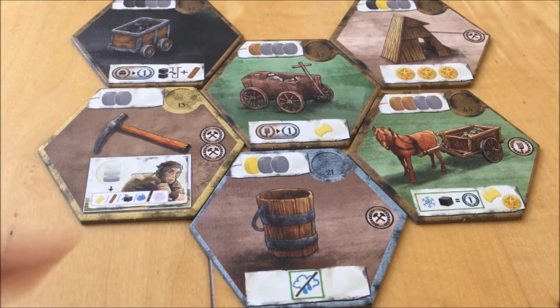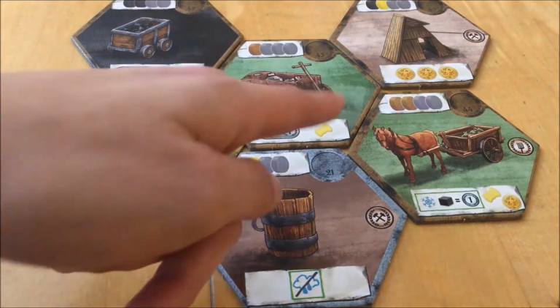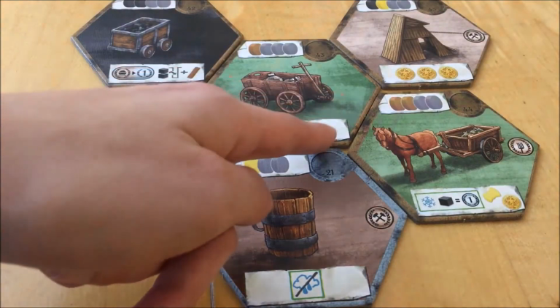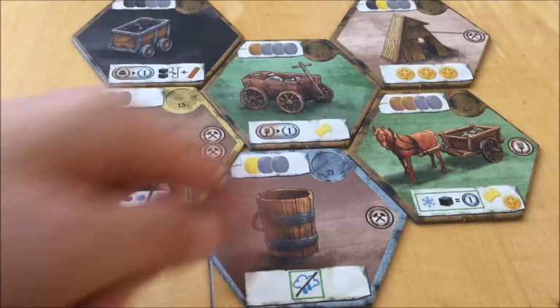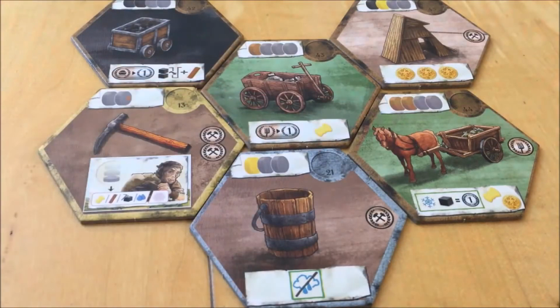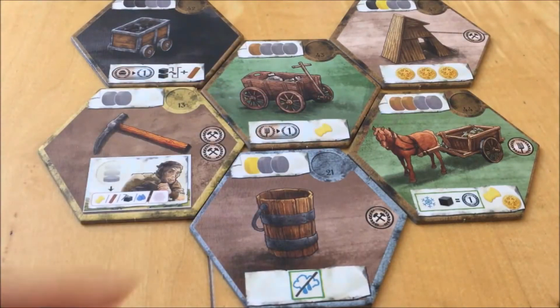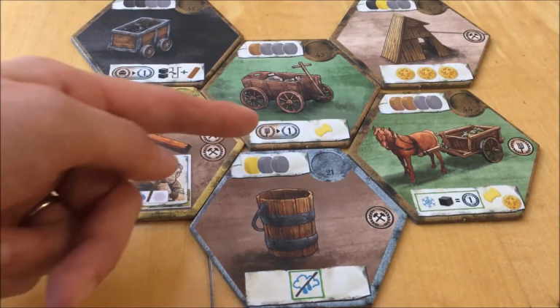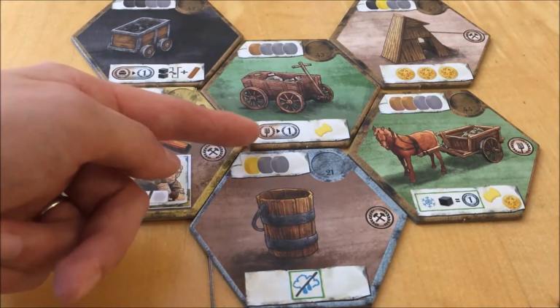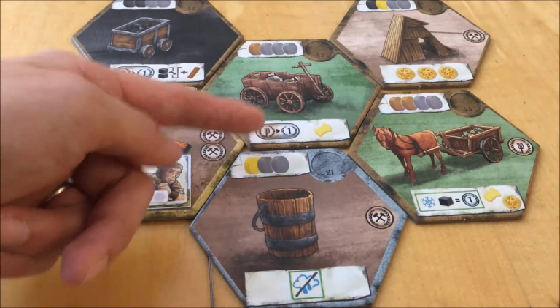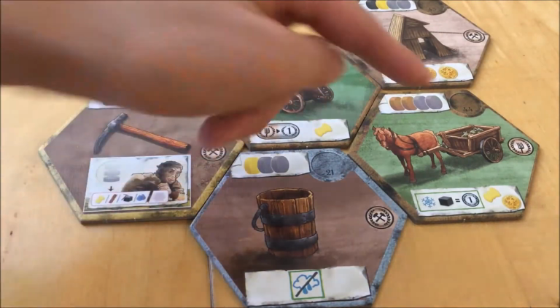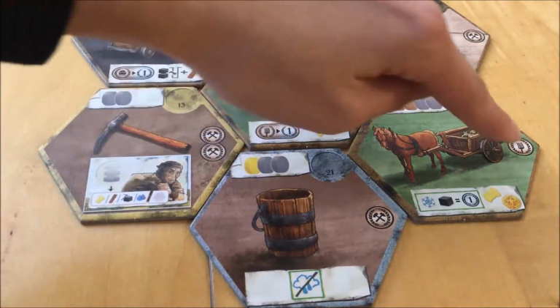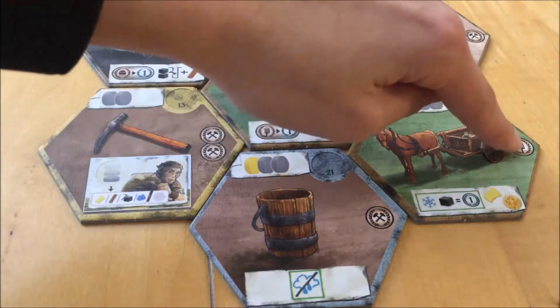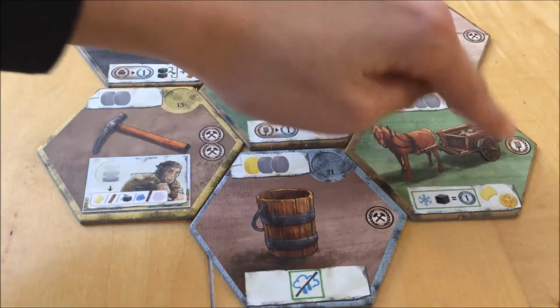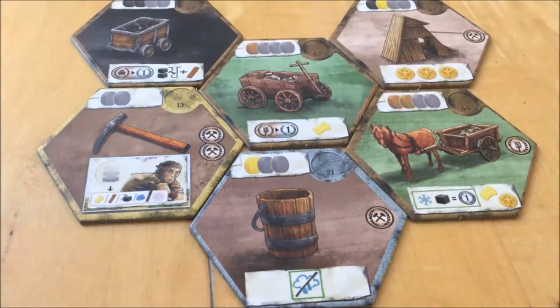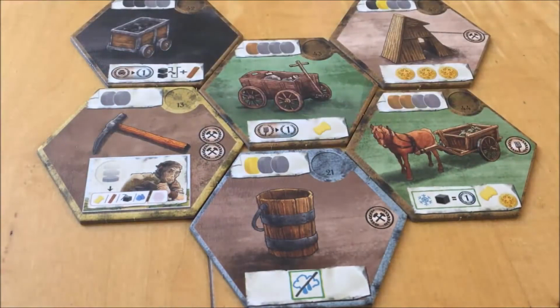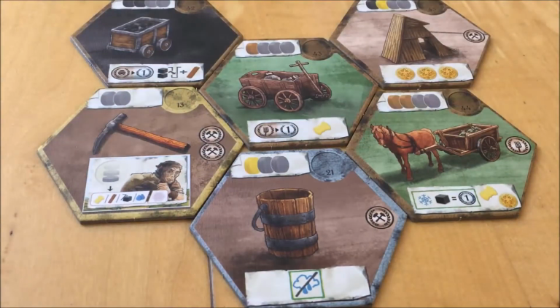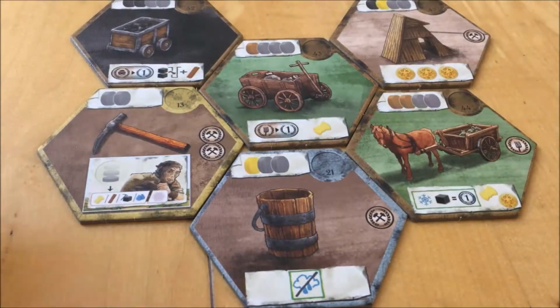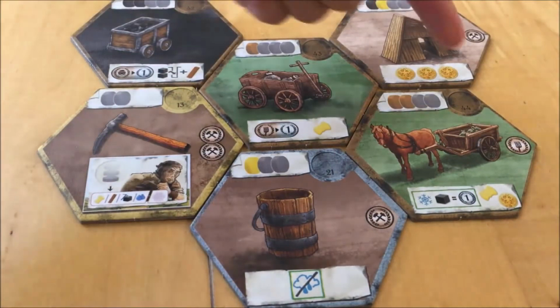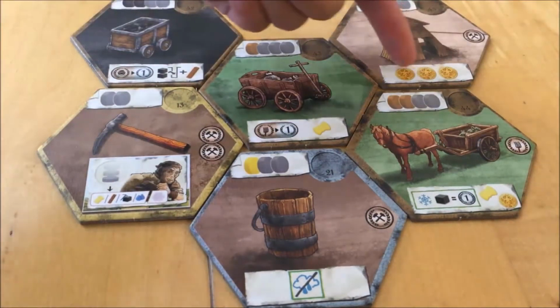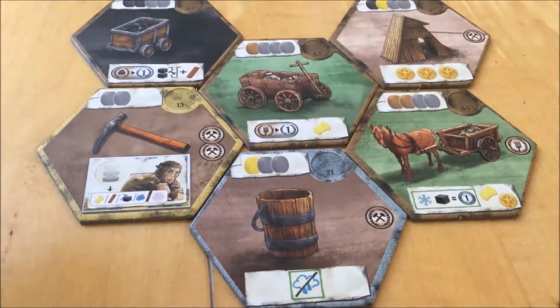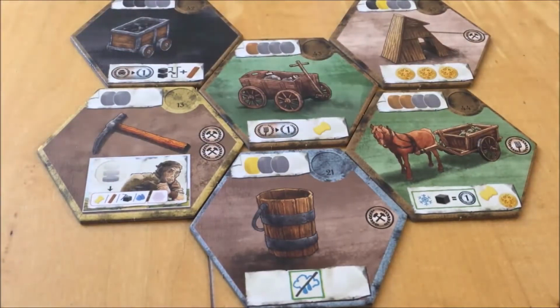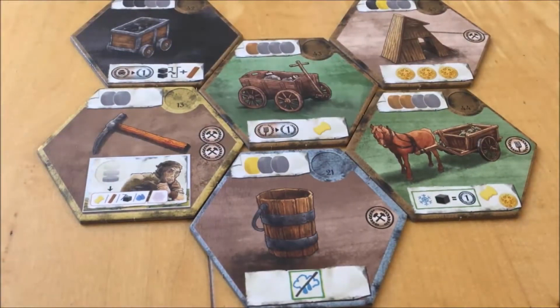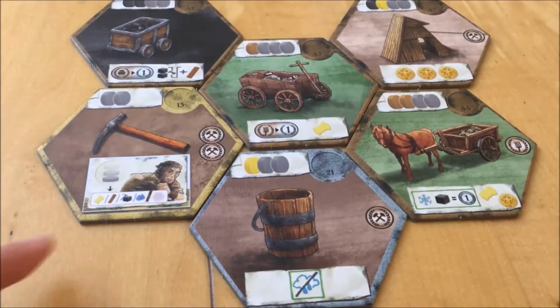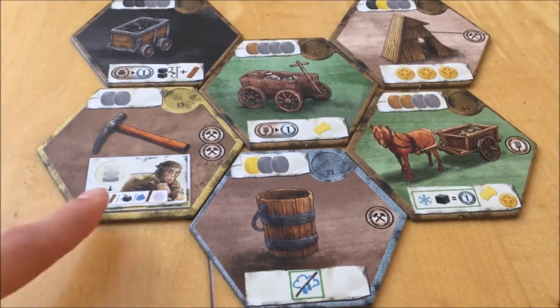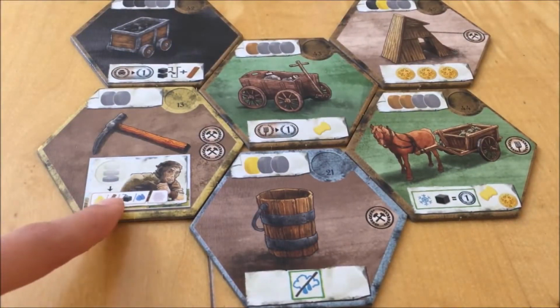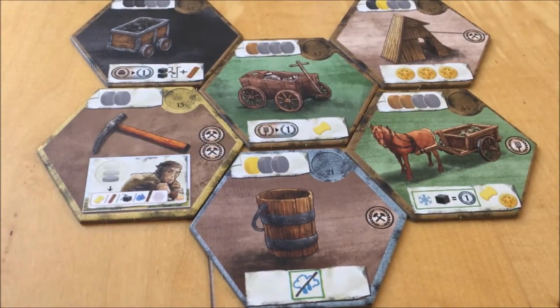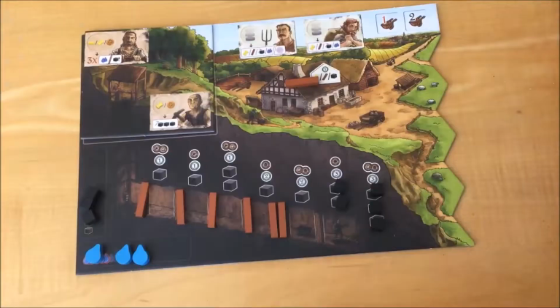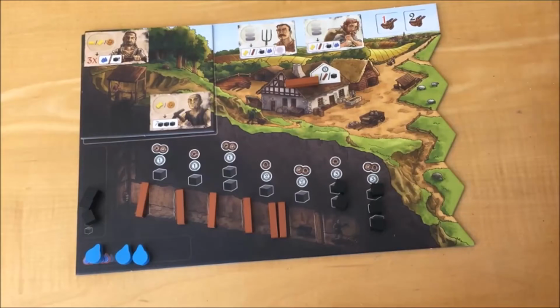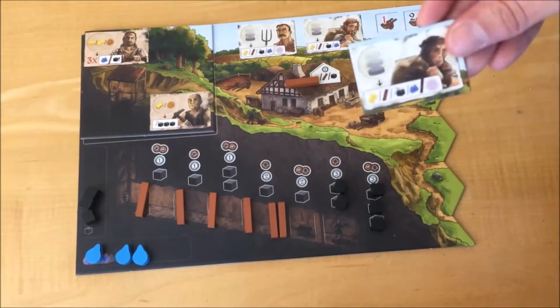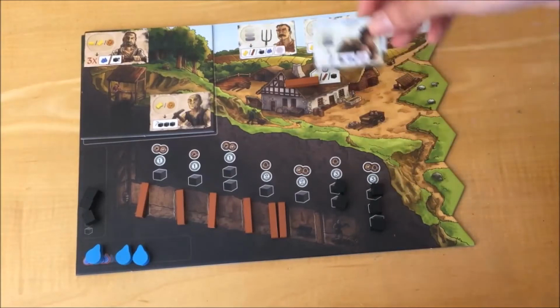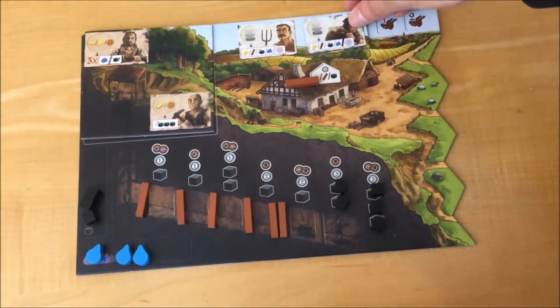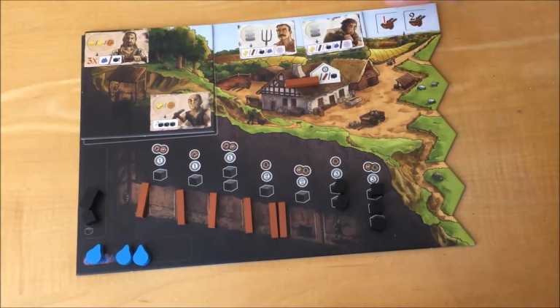One tile gives you one food. At the end of the game, you get one additional point for each fork symbol on development tiles you own. Another tile gives you three coins.